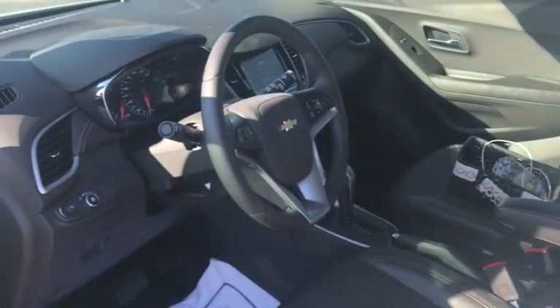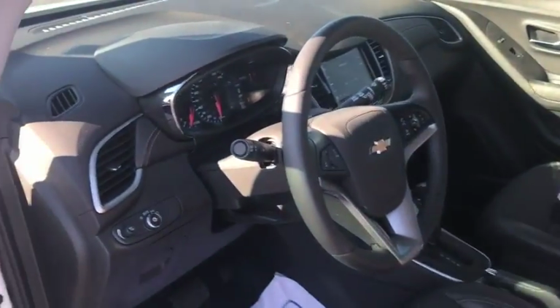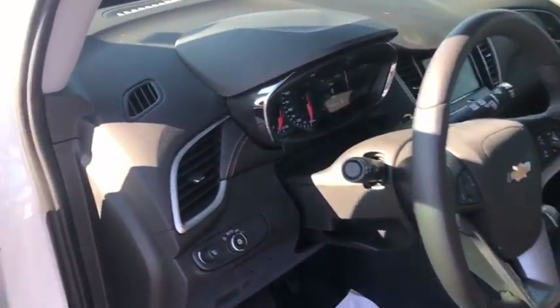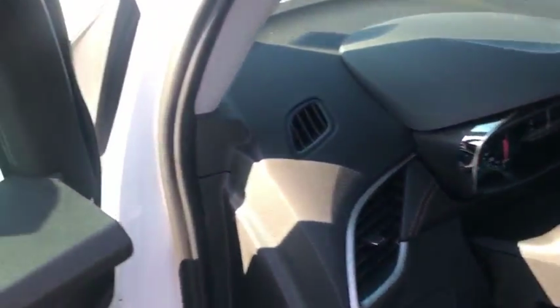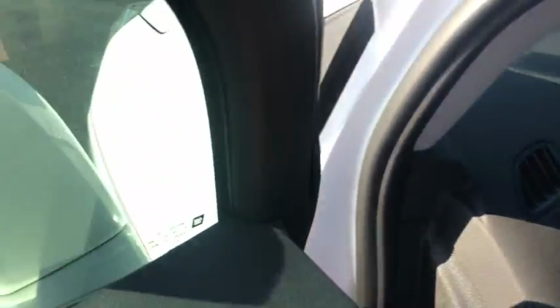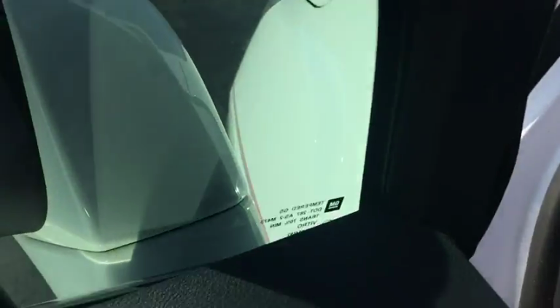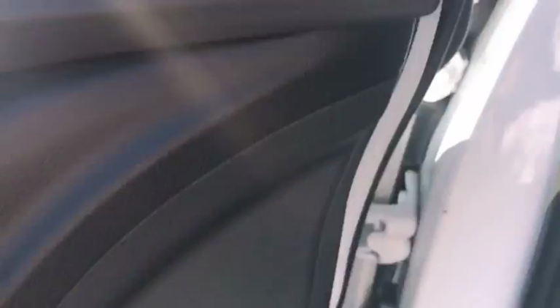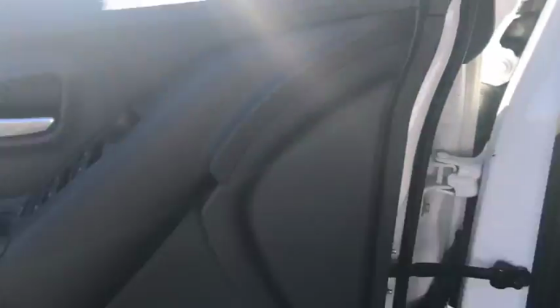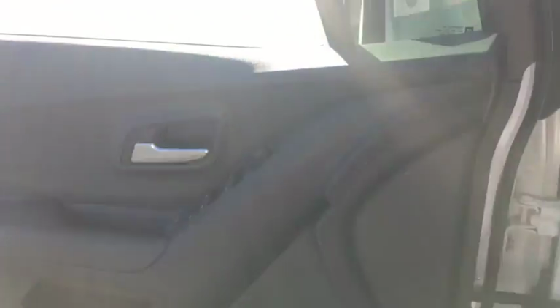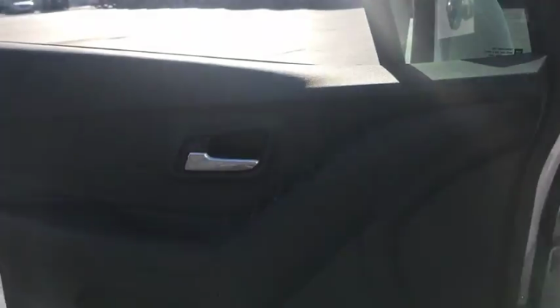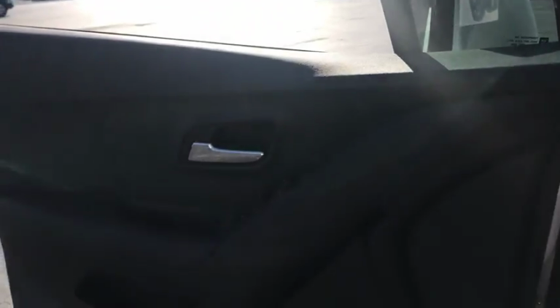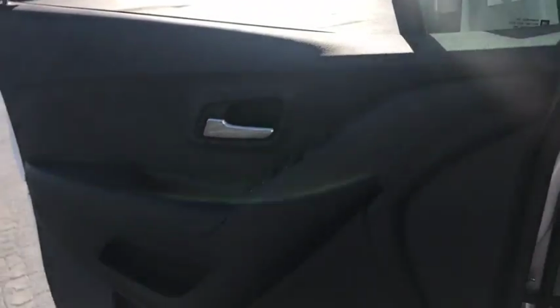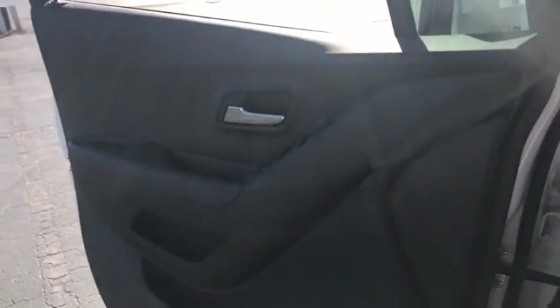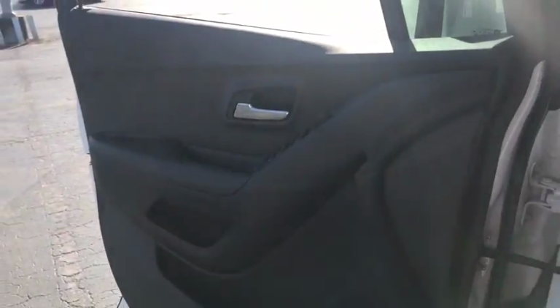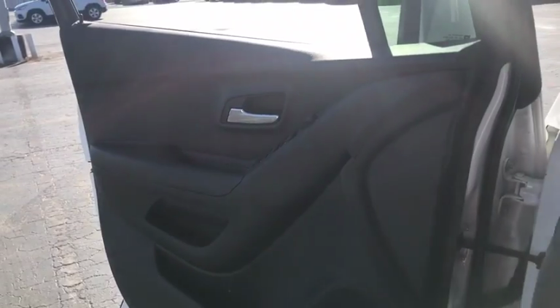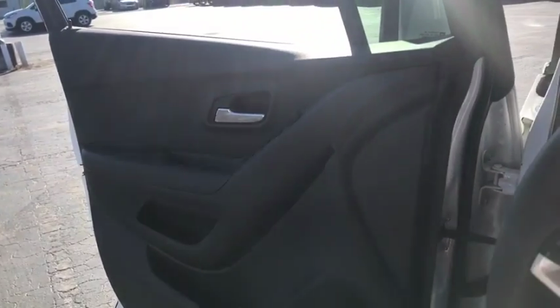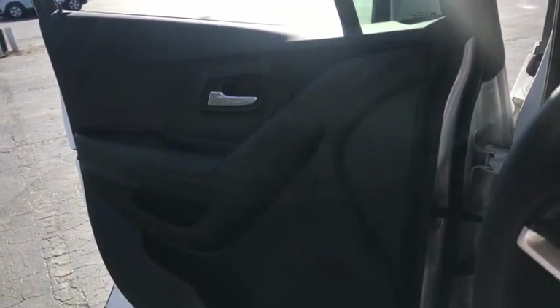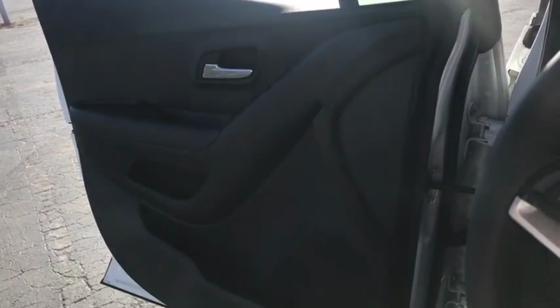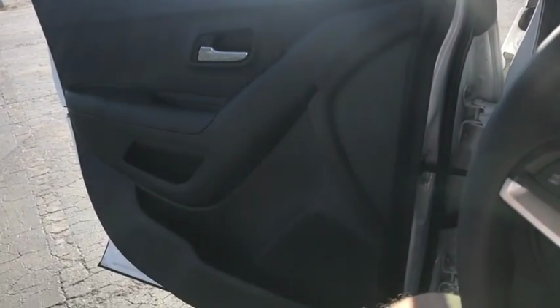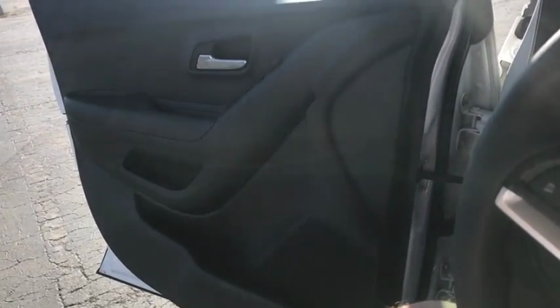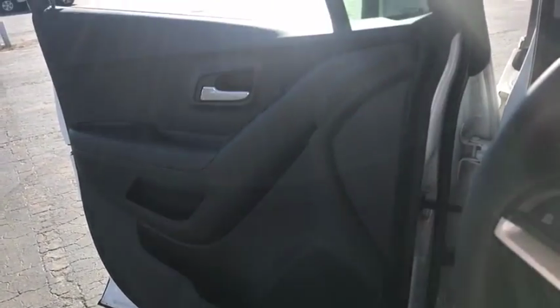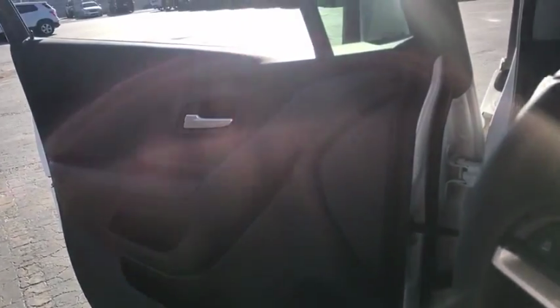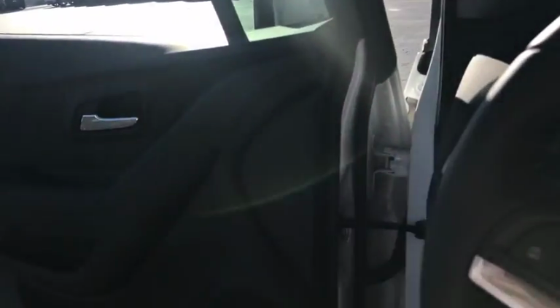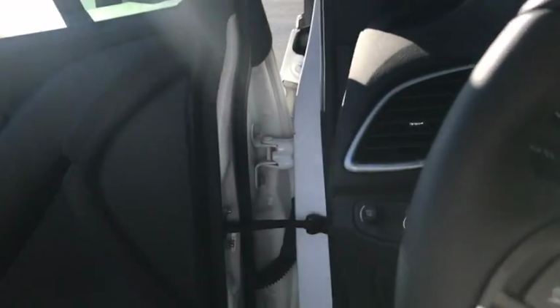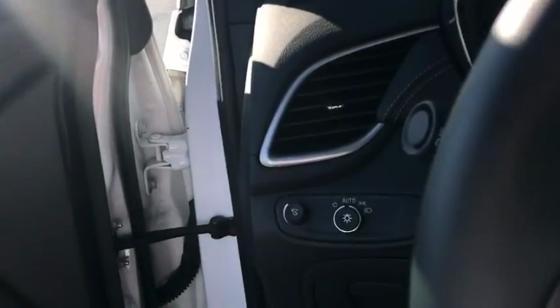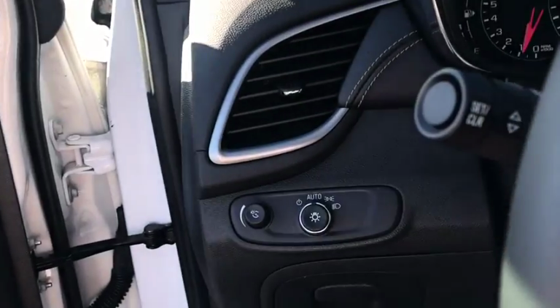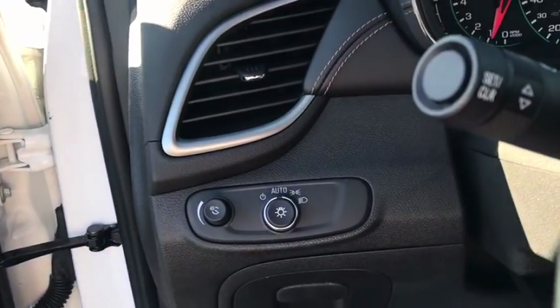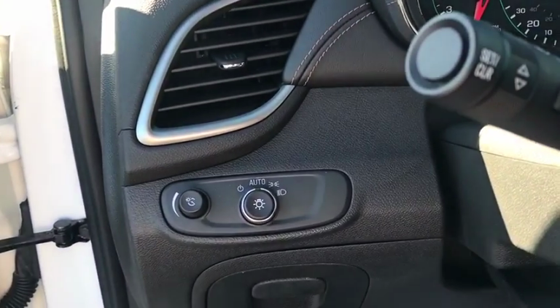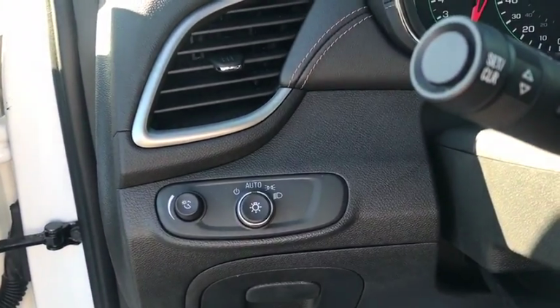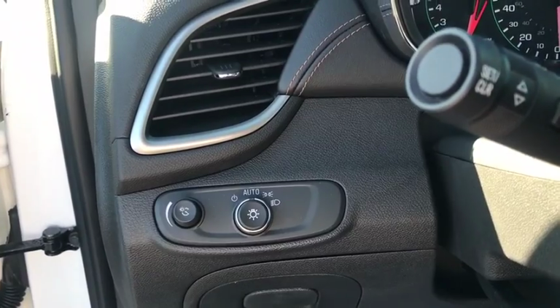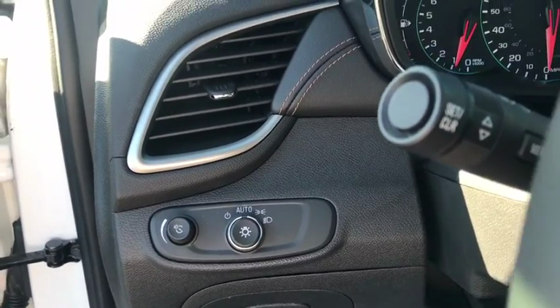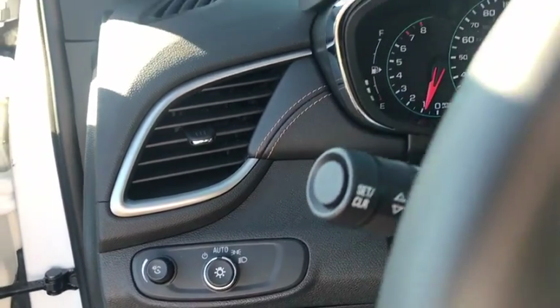Brake assist, tachometer, panic alarm, remote keyless entry, rear window wiper, driver vanity mirror, front reading lamp, tilt steering wheel, front bucket seats, passenger vanity mirror.